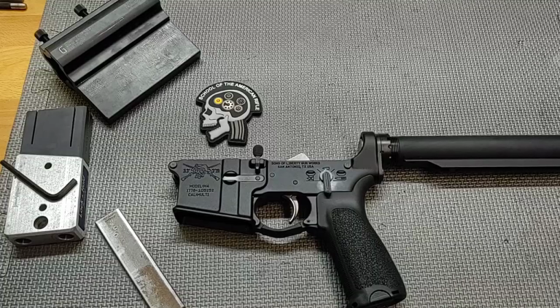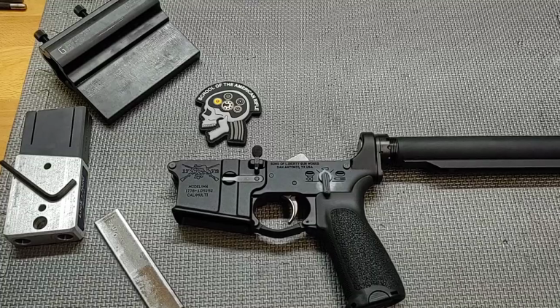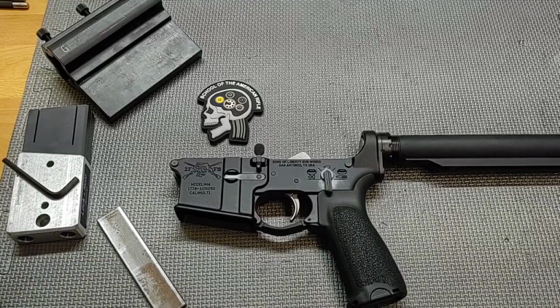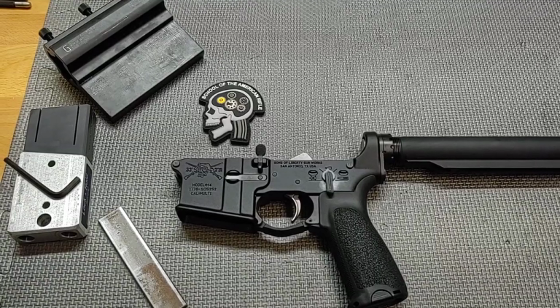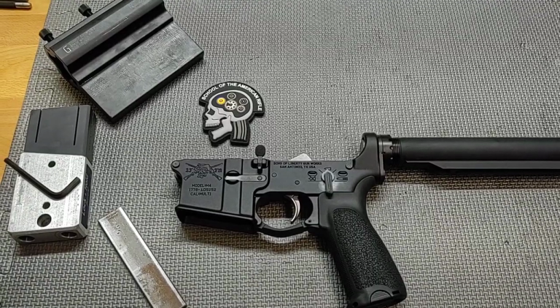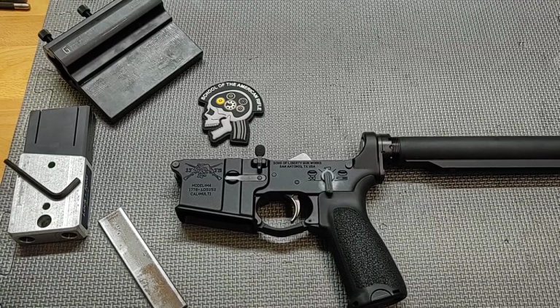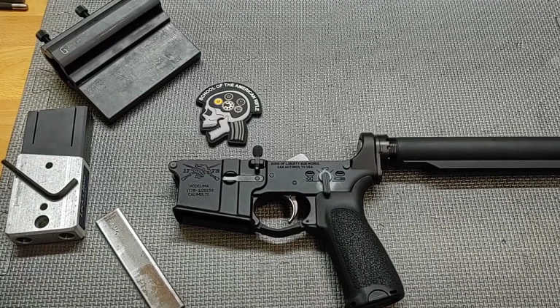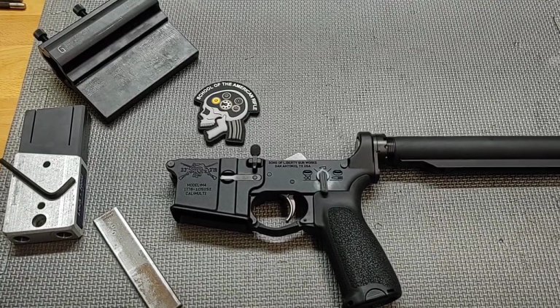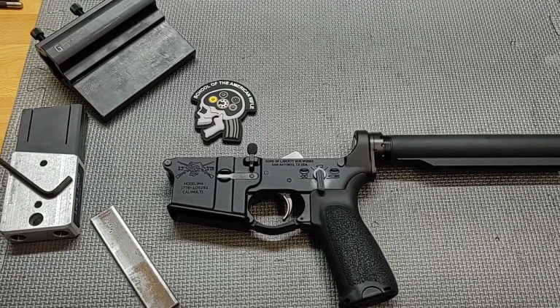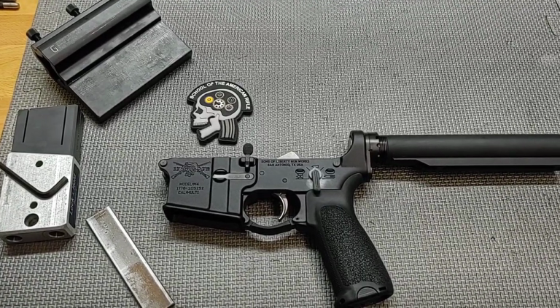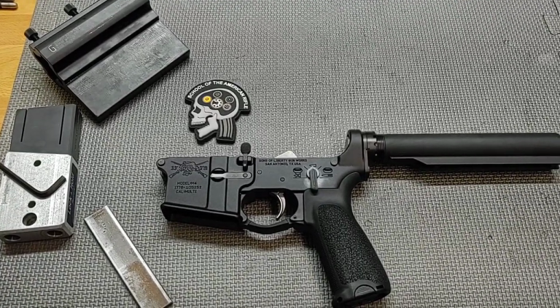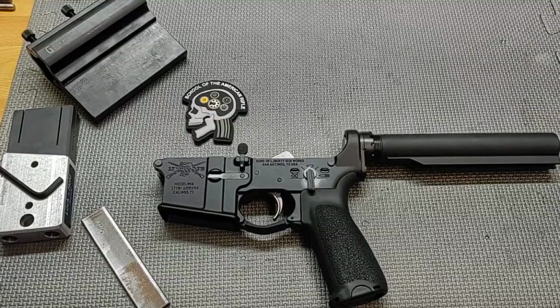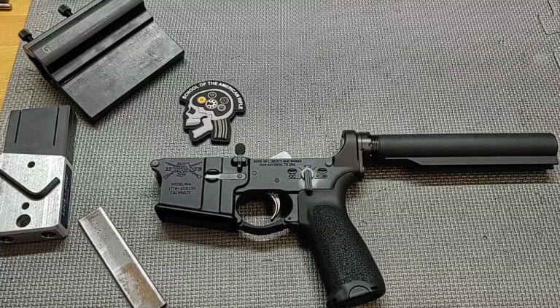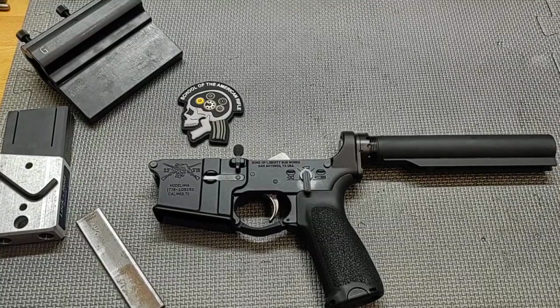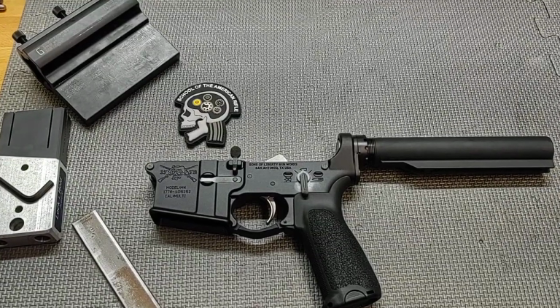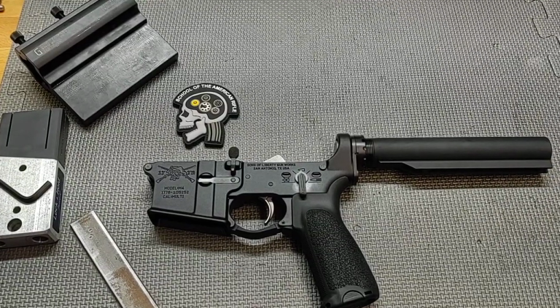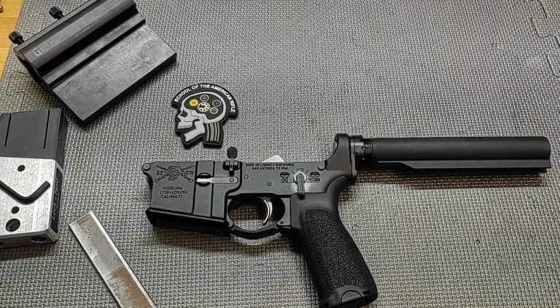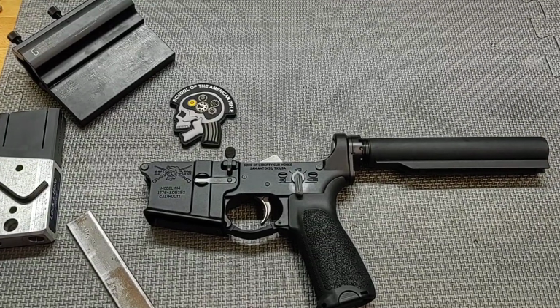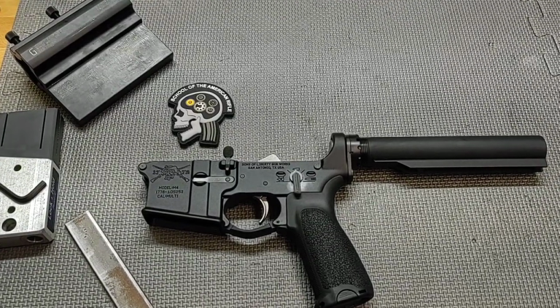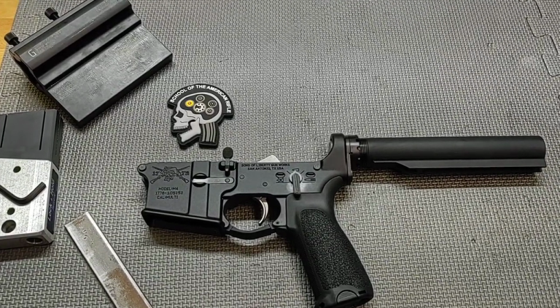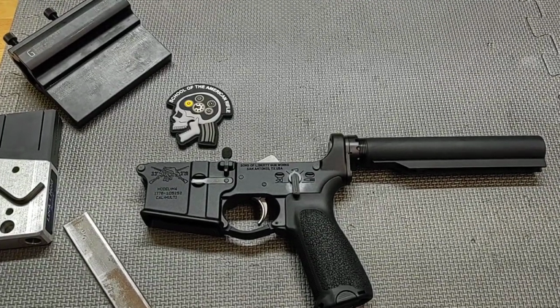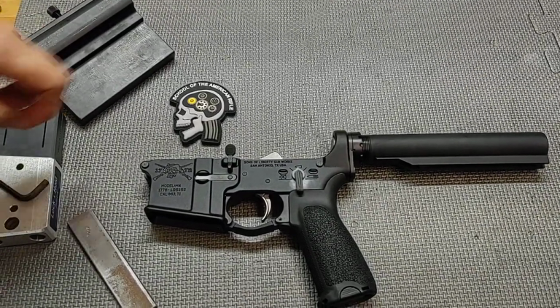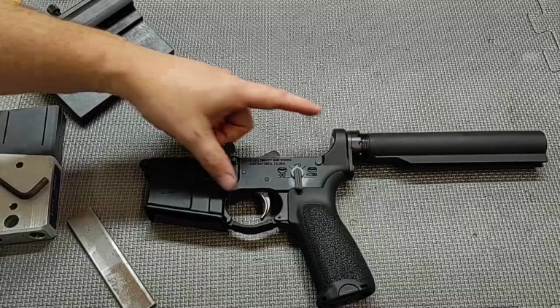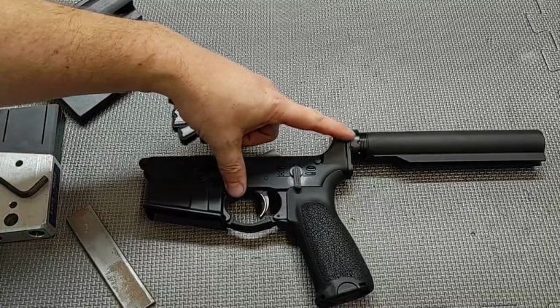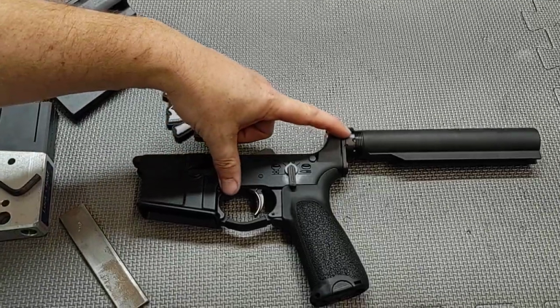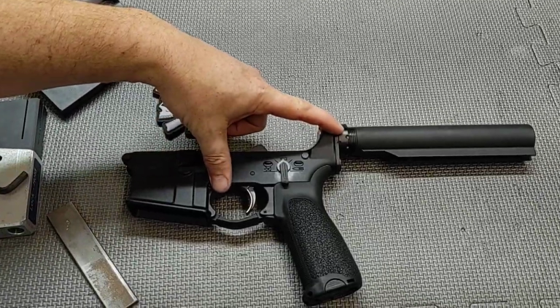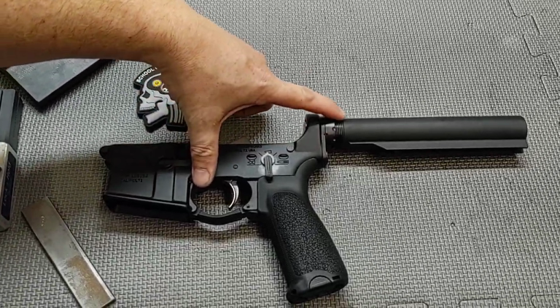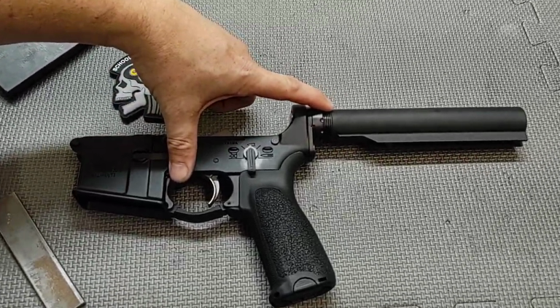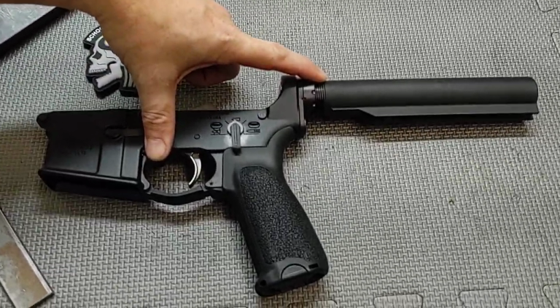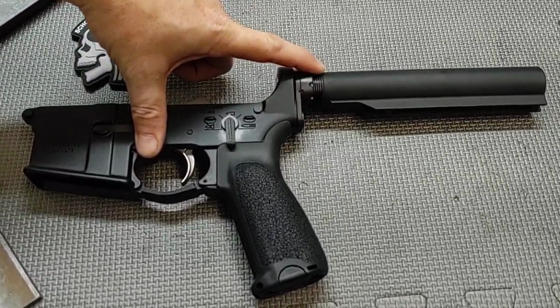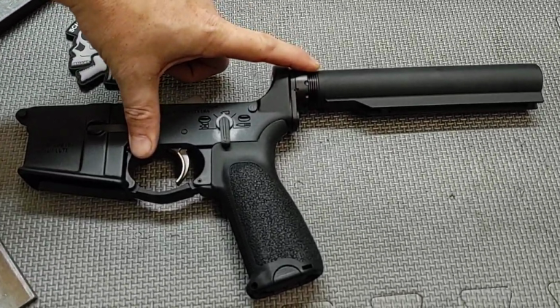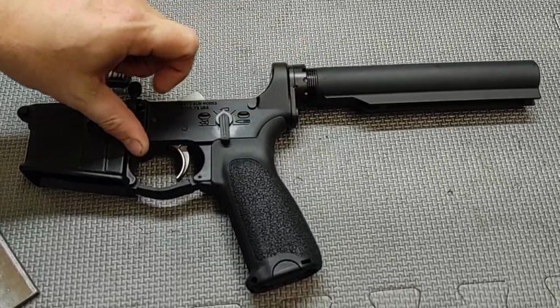Hello everyone and thanks for joining School of the American Rifle. Today I want to share with you one of my favorite jig setups for installing your castle nut, receiver extension, or buffer tube assembly.